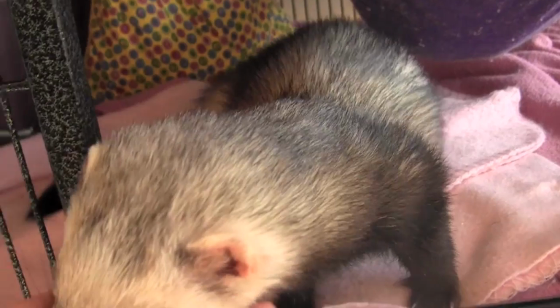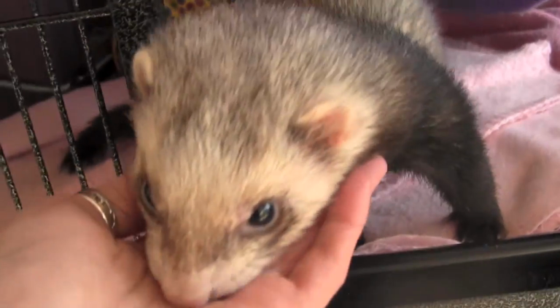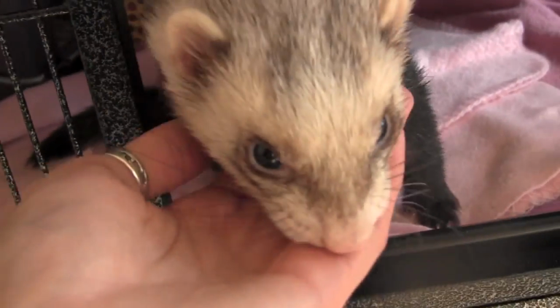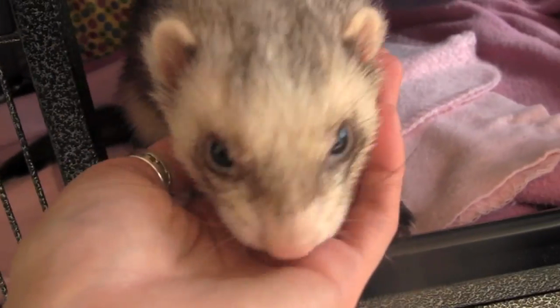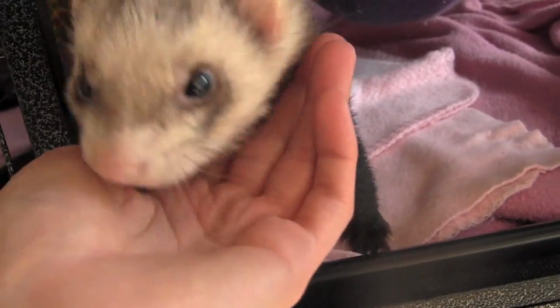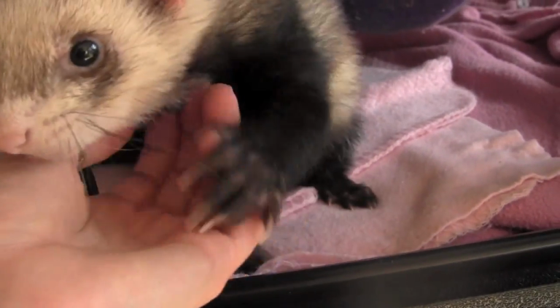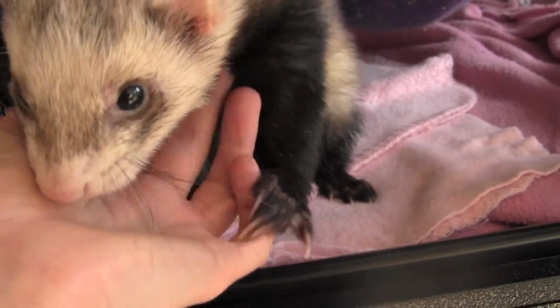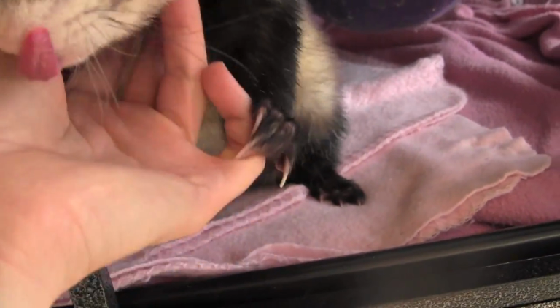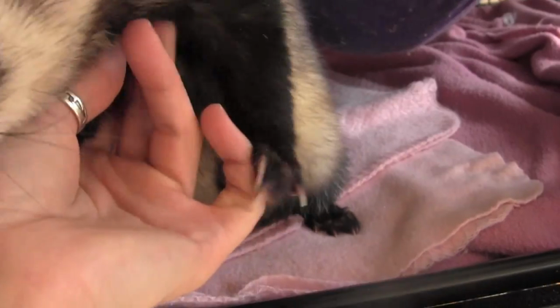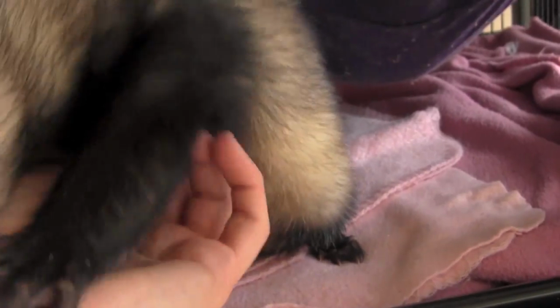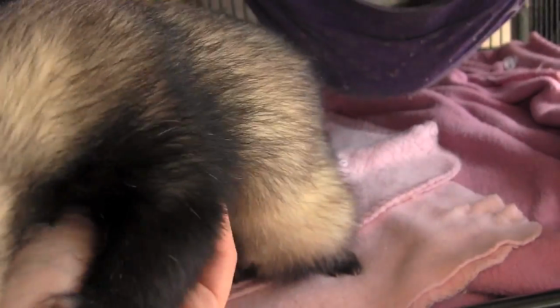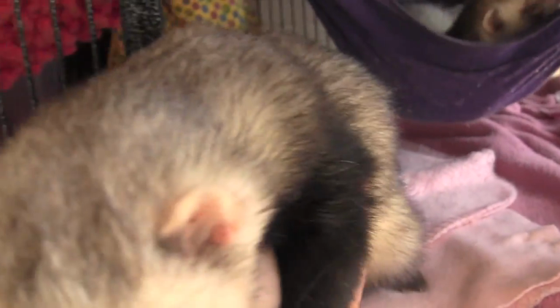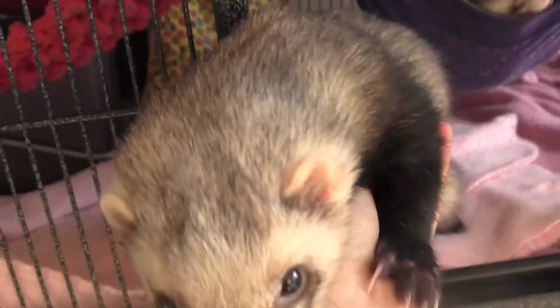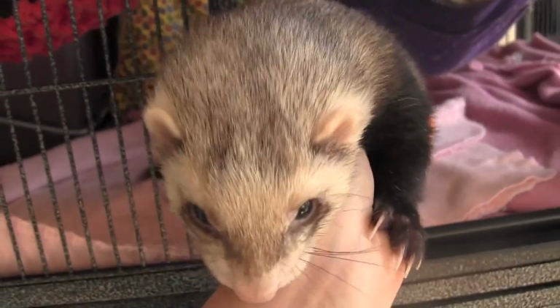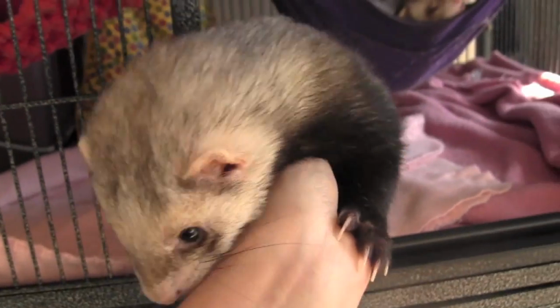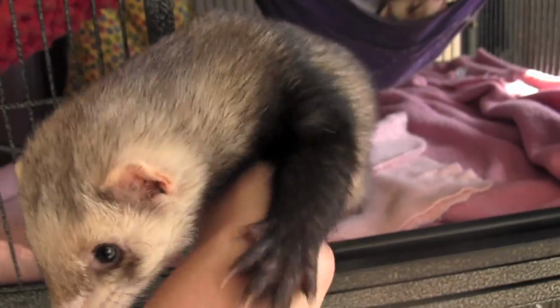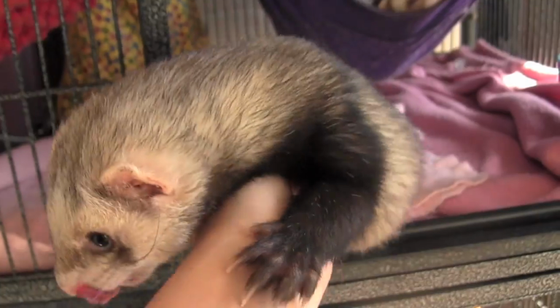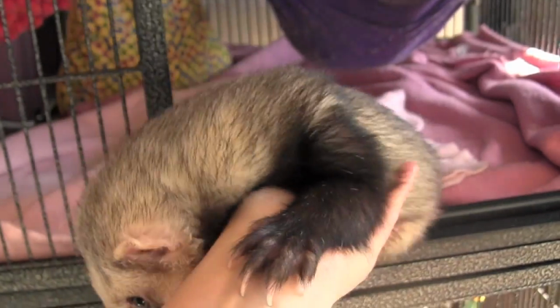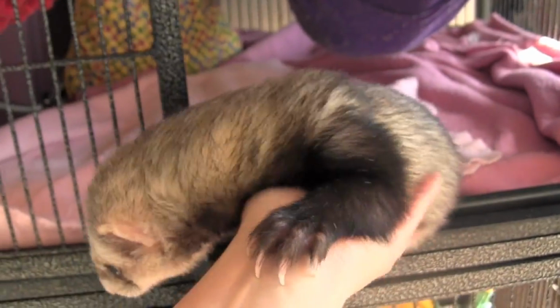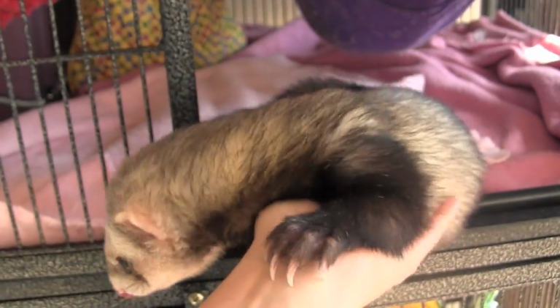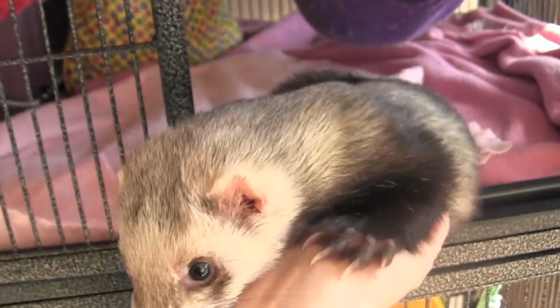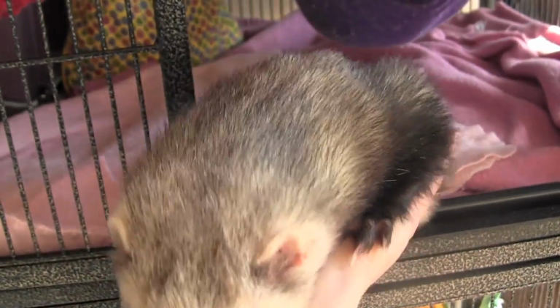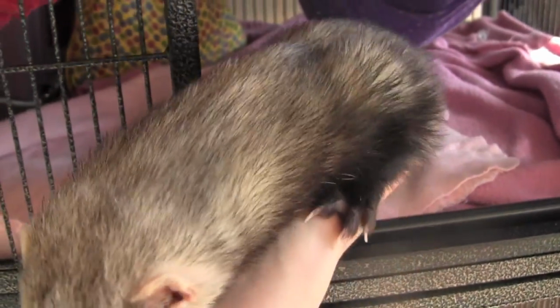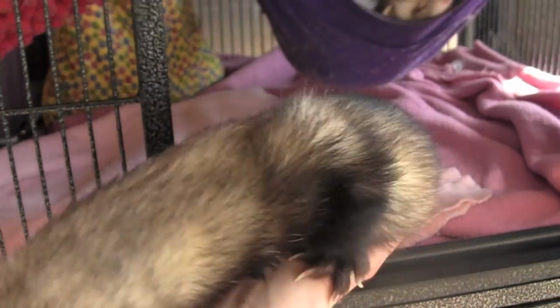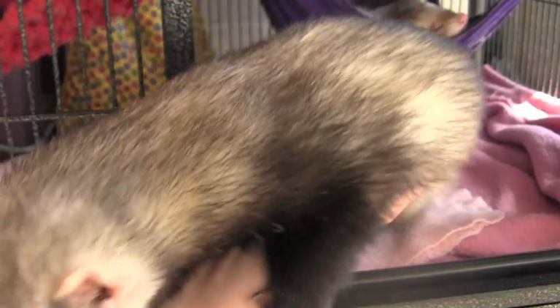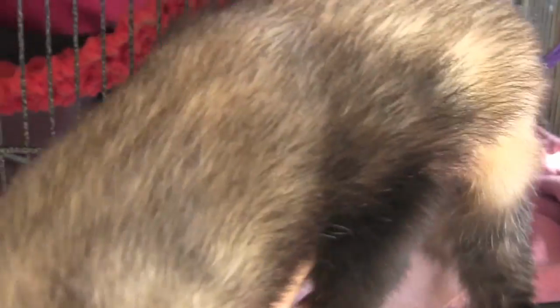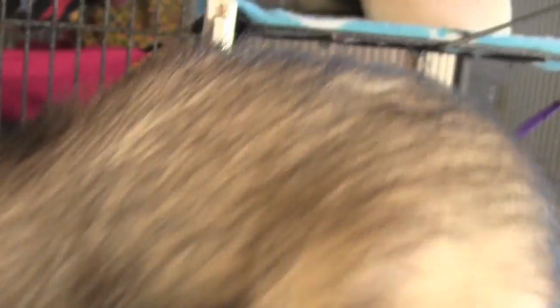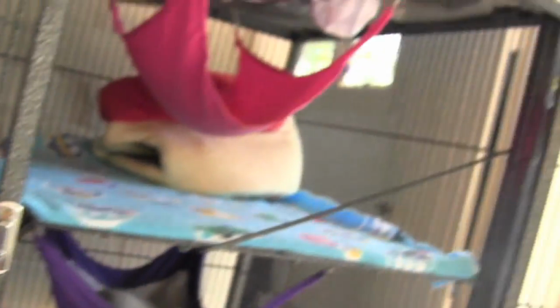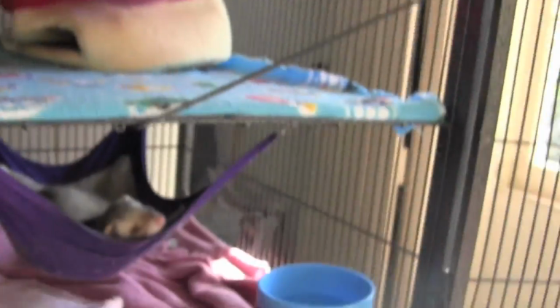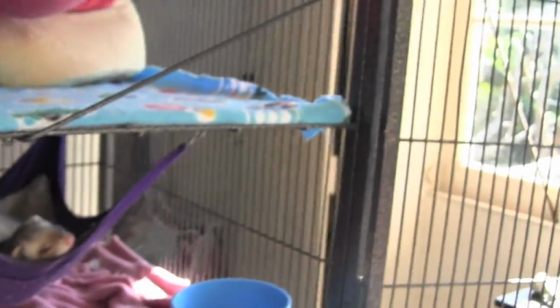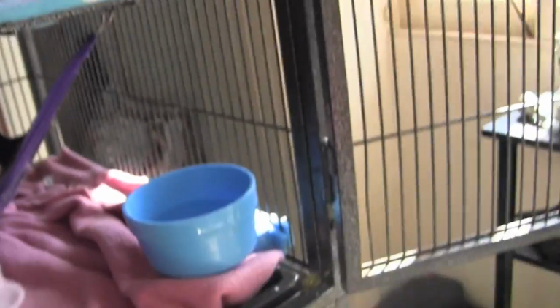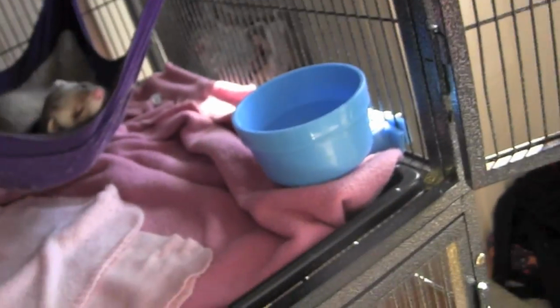Bear is thirsty and eager to come out. Okay, Bear — you big fluffball.